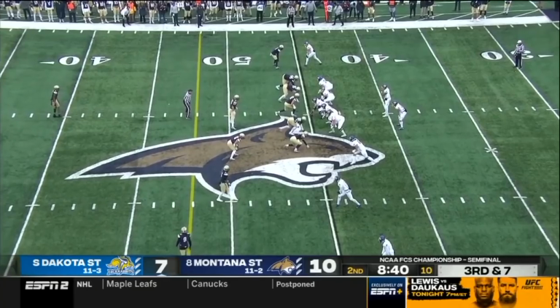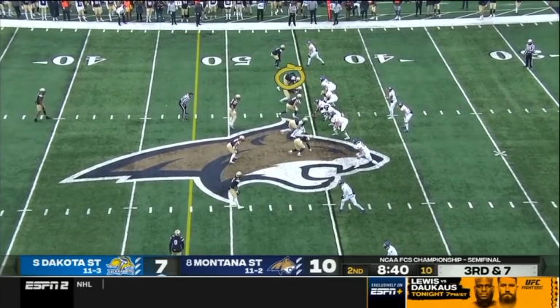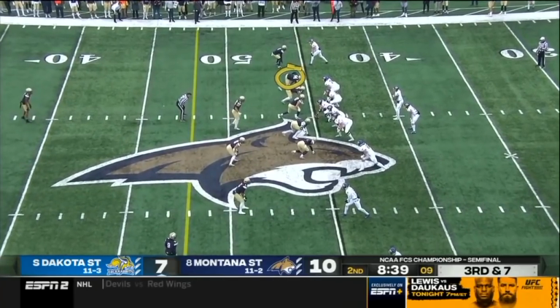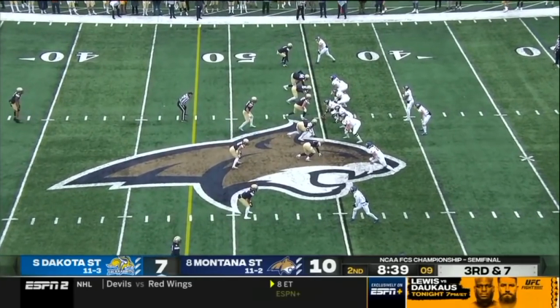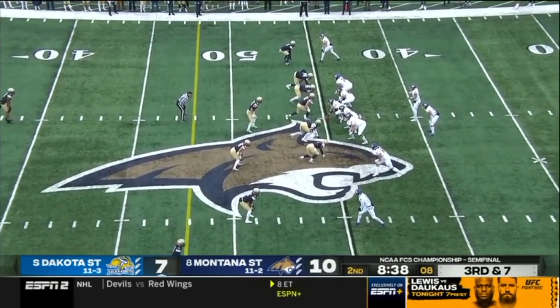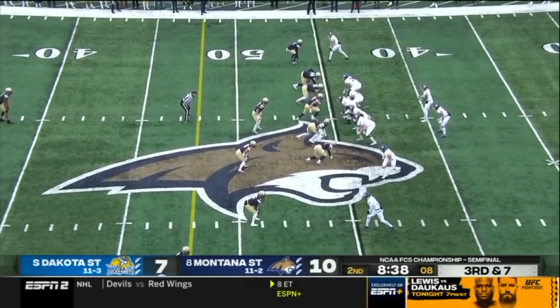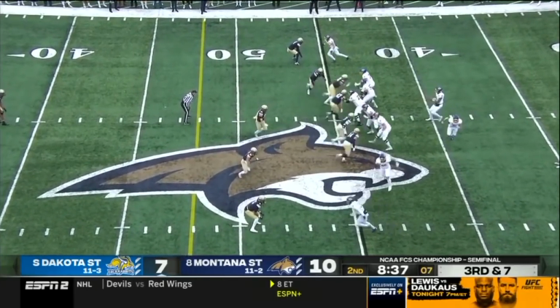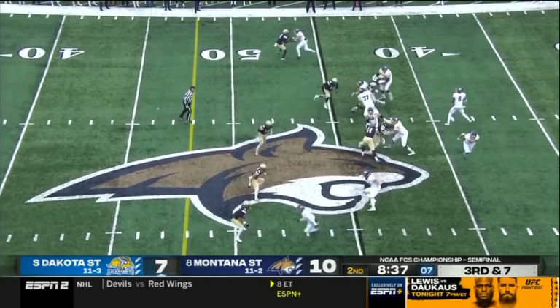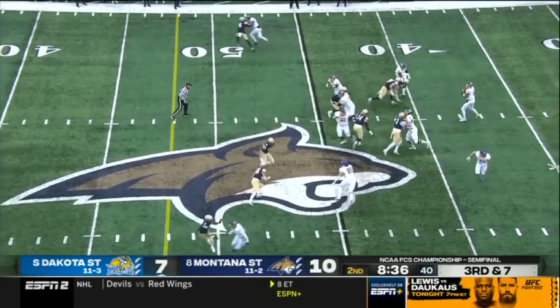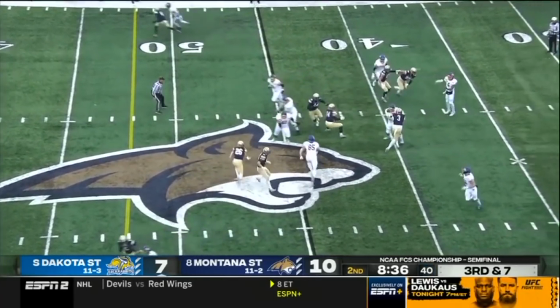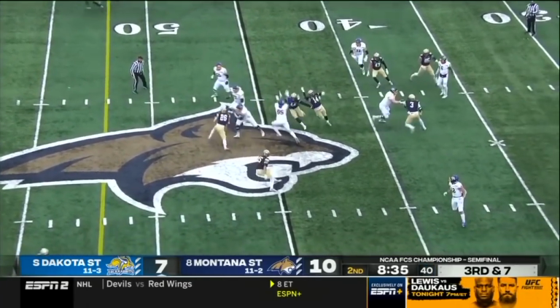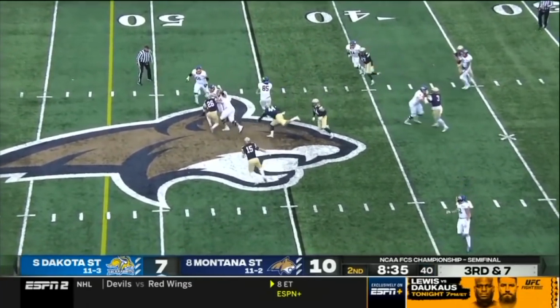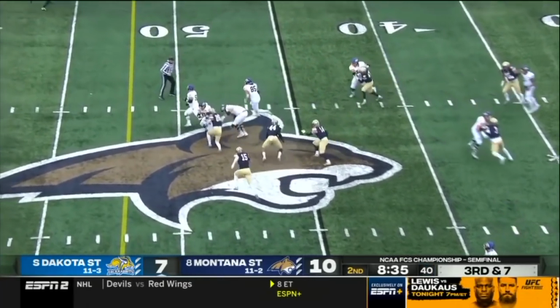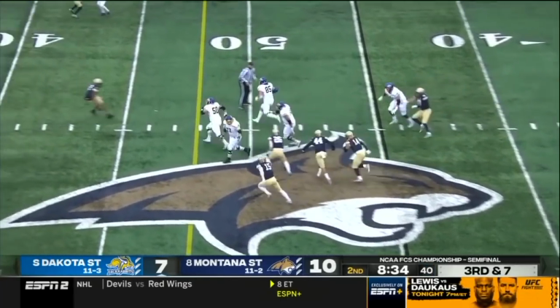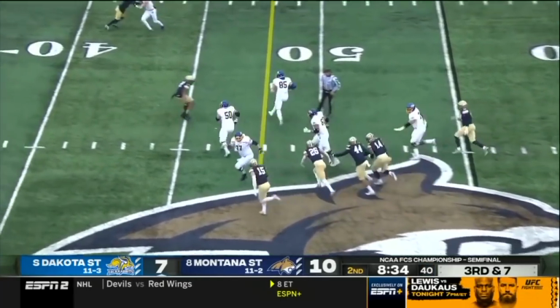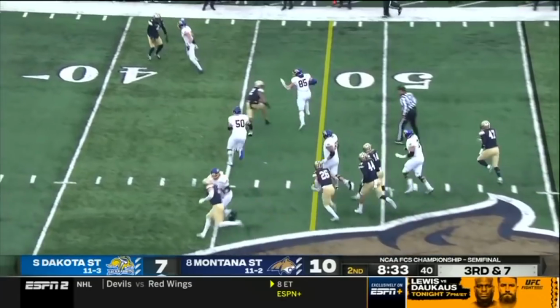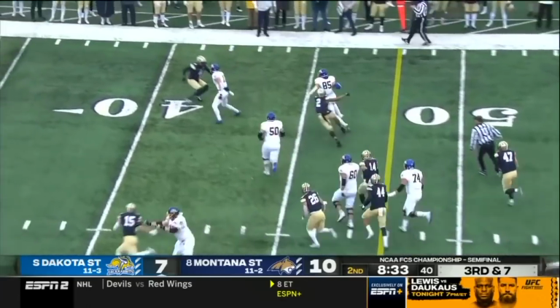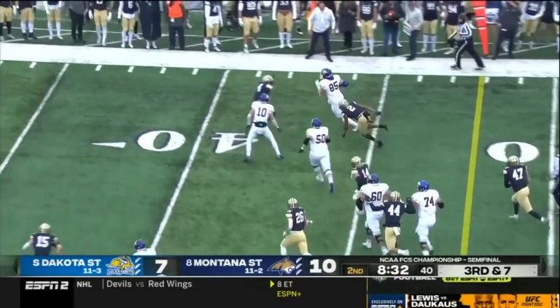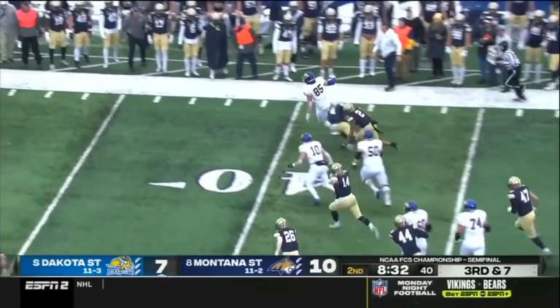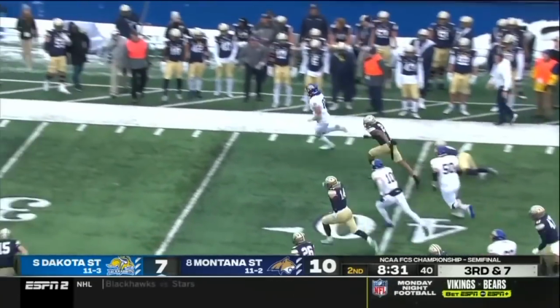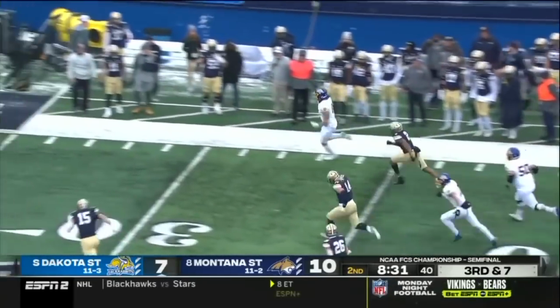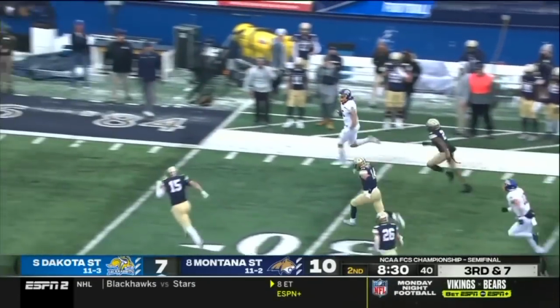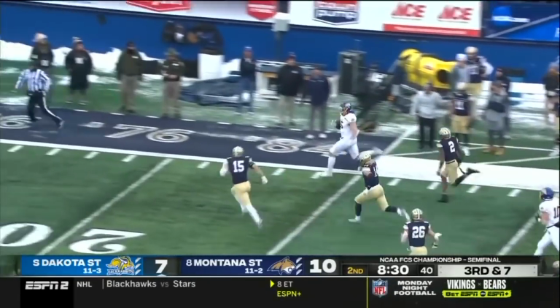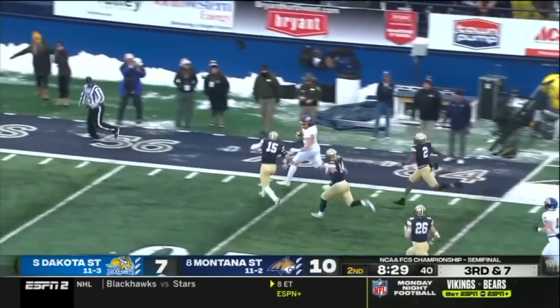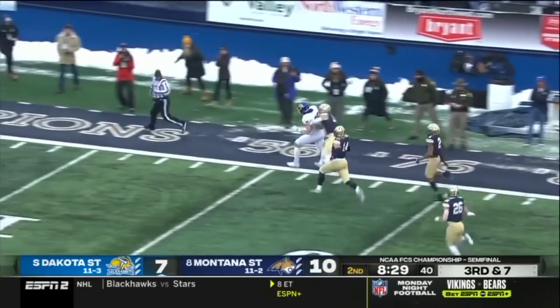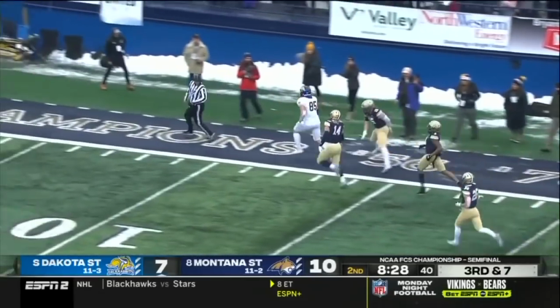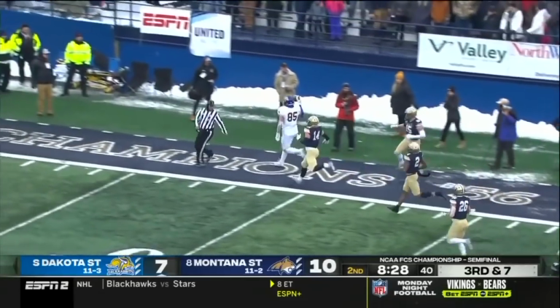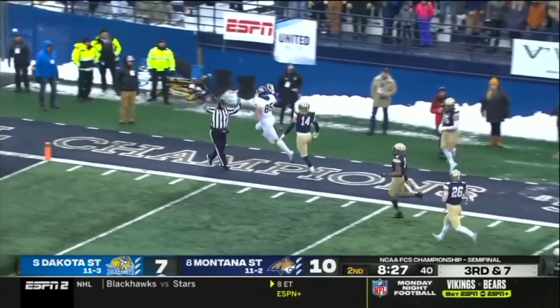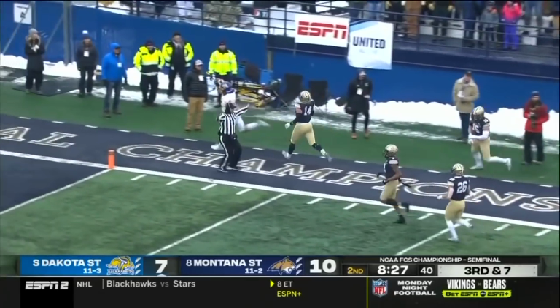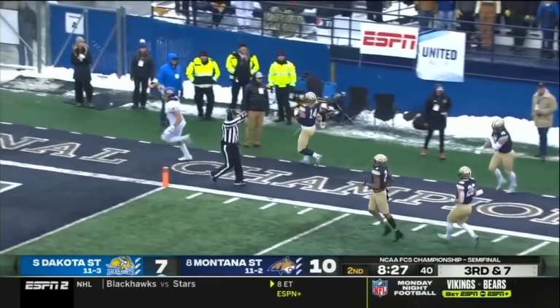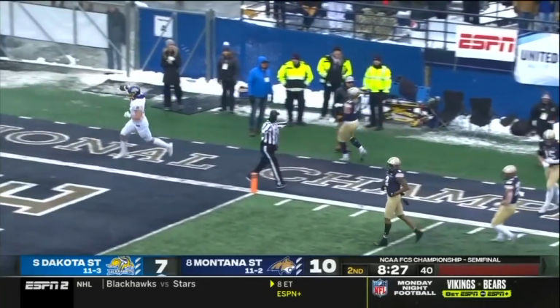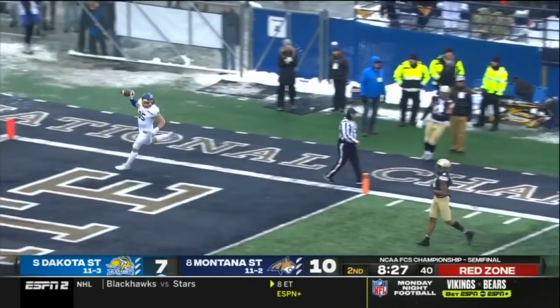This is the down and distance the Jackrabbits want to stay out of. Dump off — what a catch by Kraft in traffic! Look at the big man go, inside the 20 — first down, Jackrabbits.